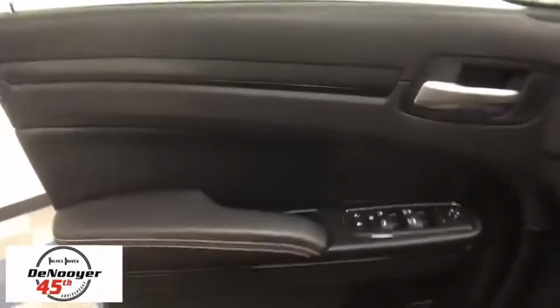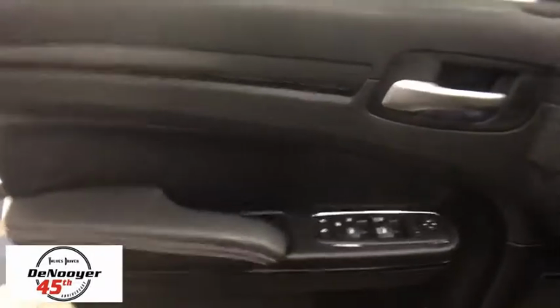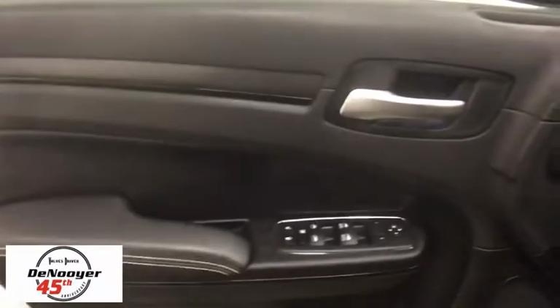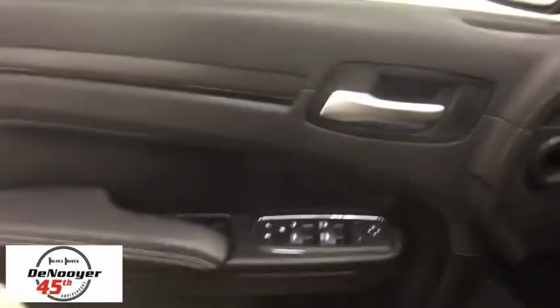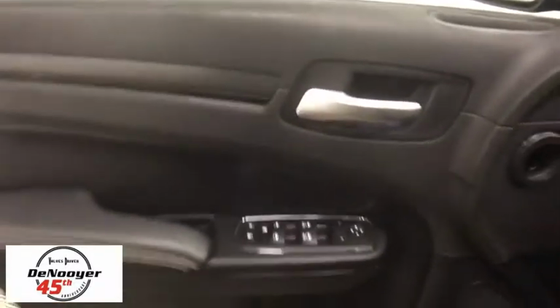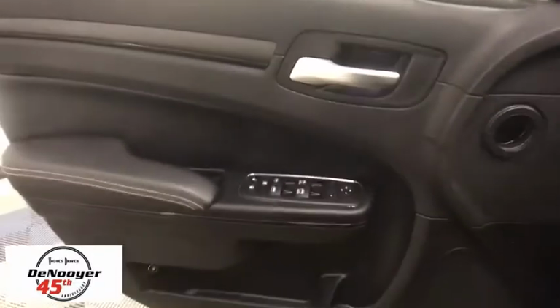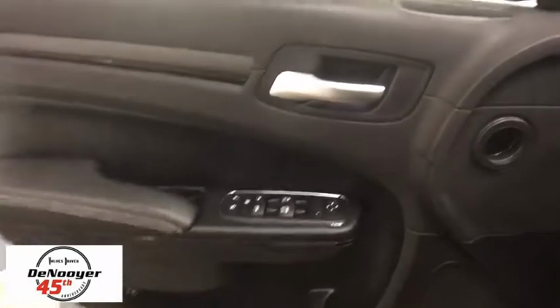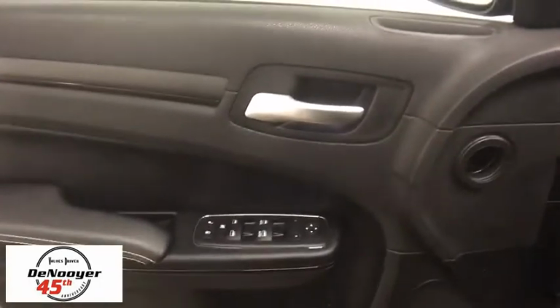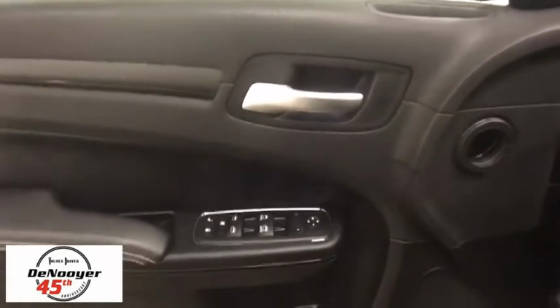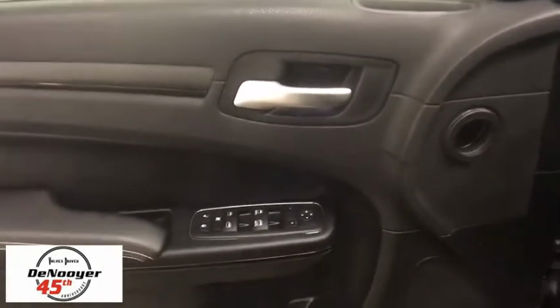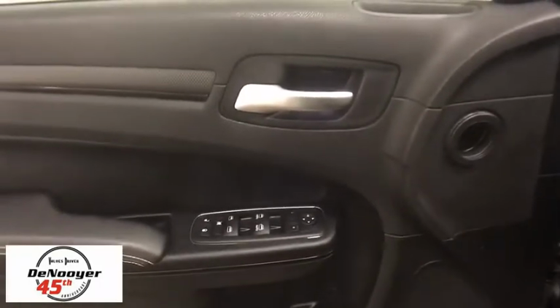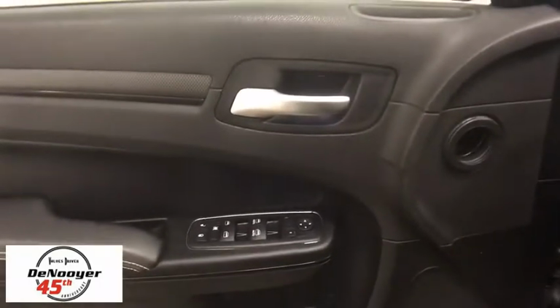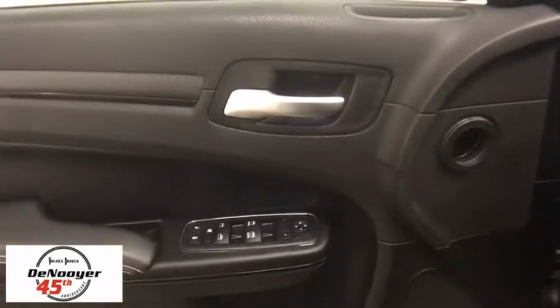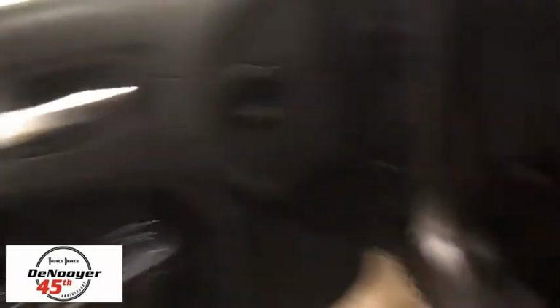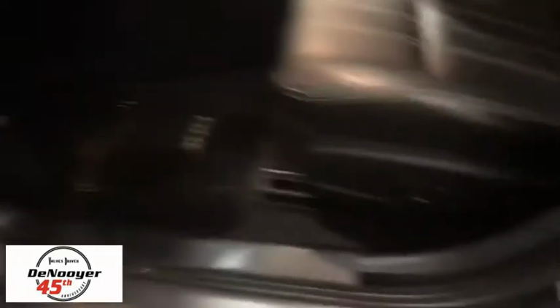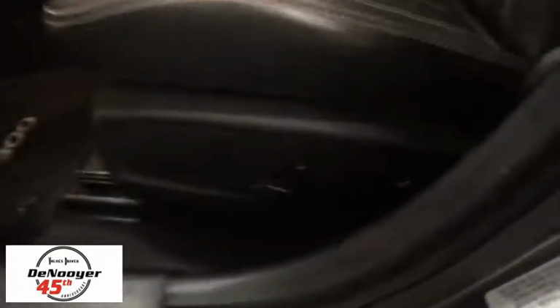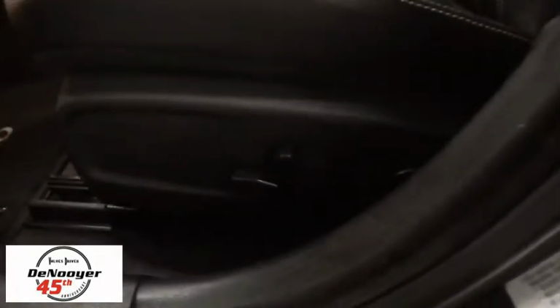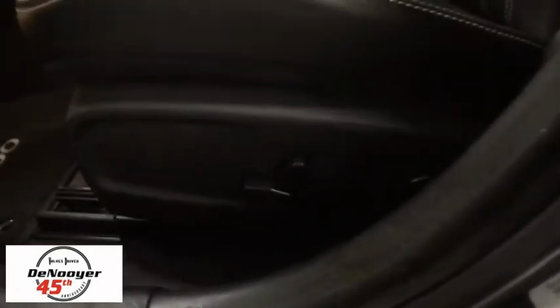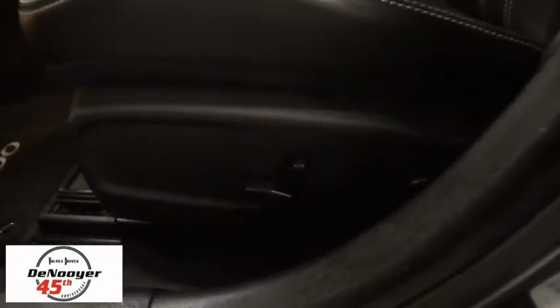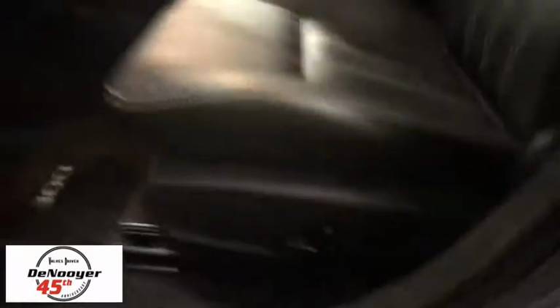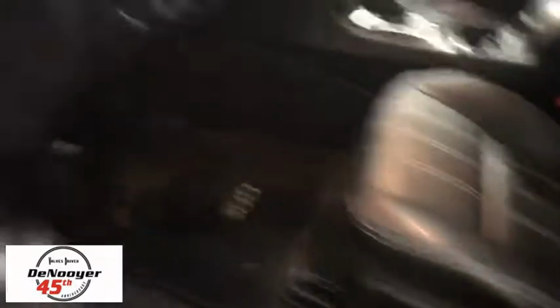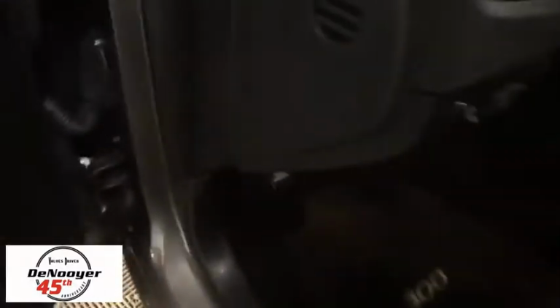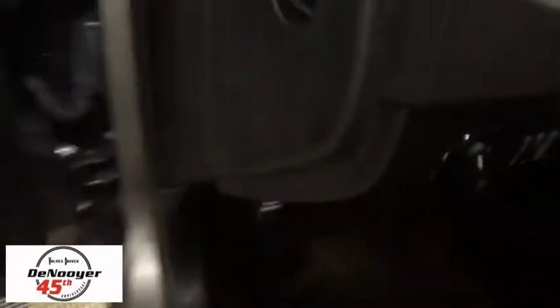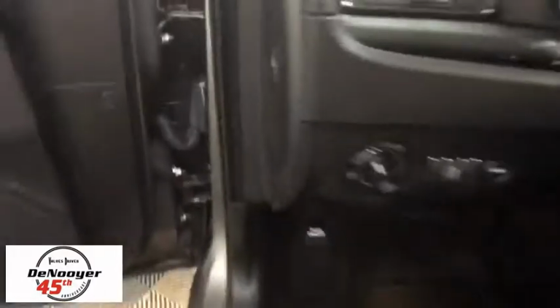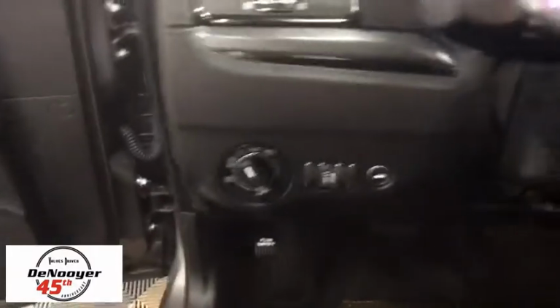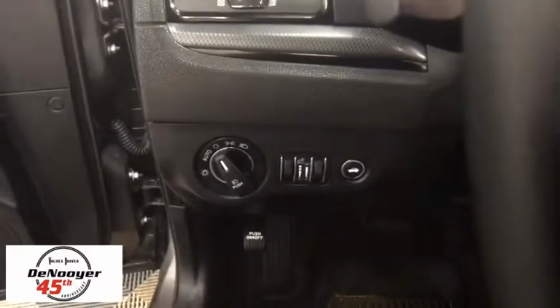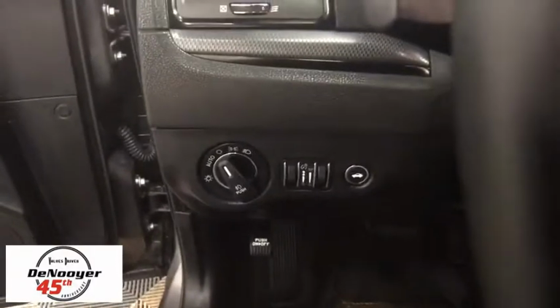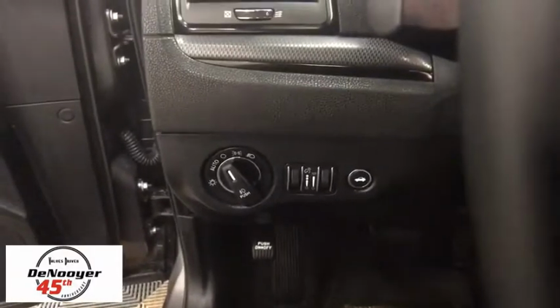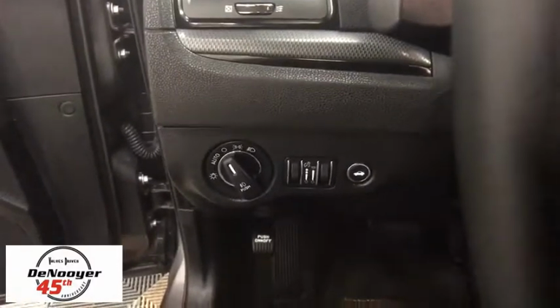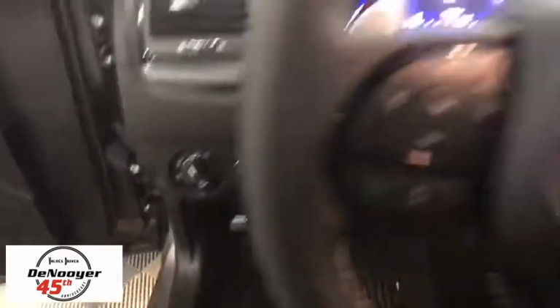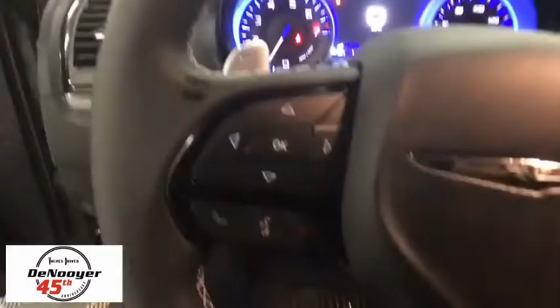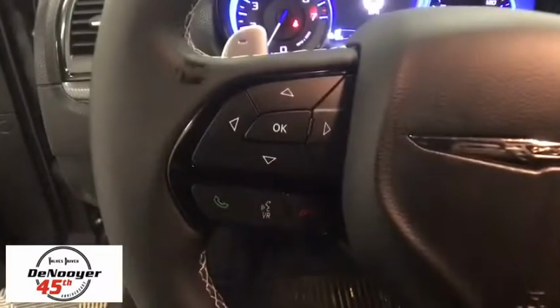Power passenger seat, traction control, dual airbags, alloy wheels, power steering, four-wheel disc brakes, universal garage door opener, security system, power windows, fog lights, USB connection.